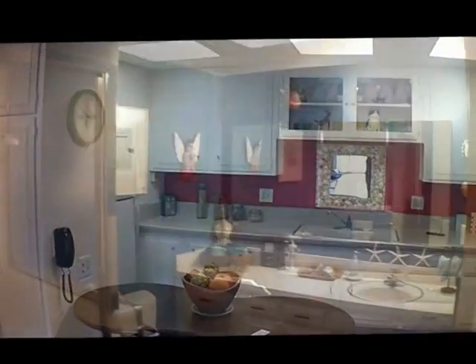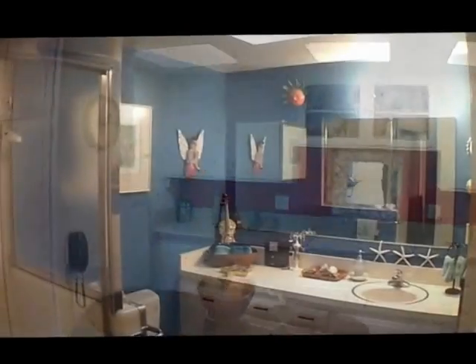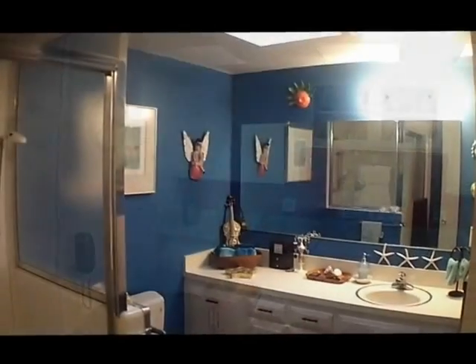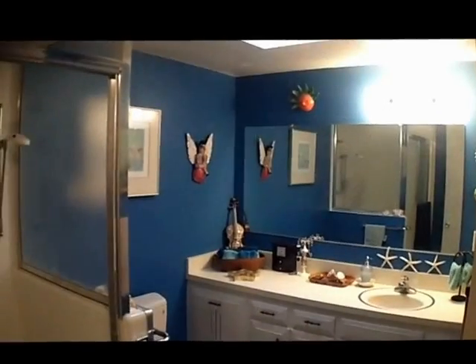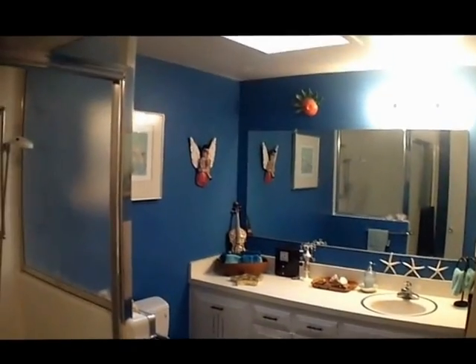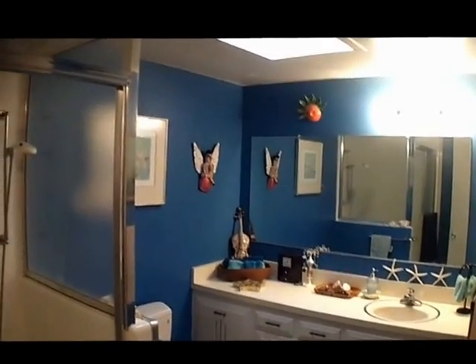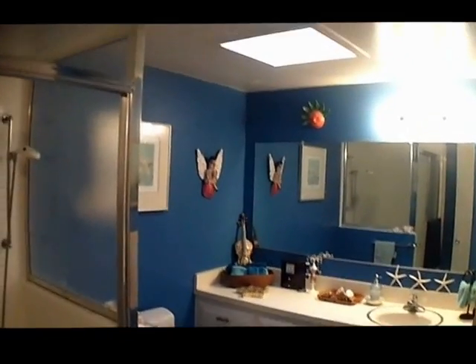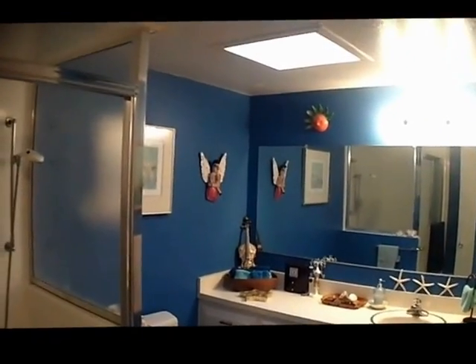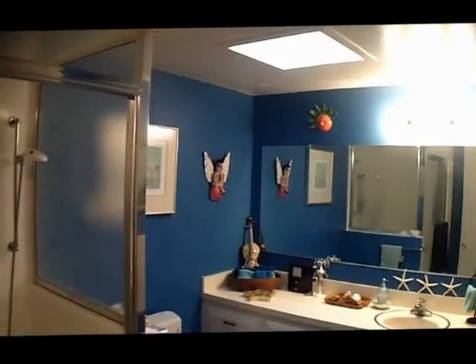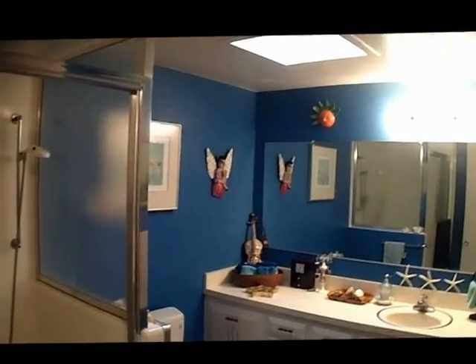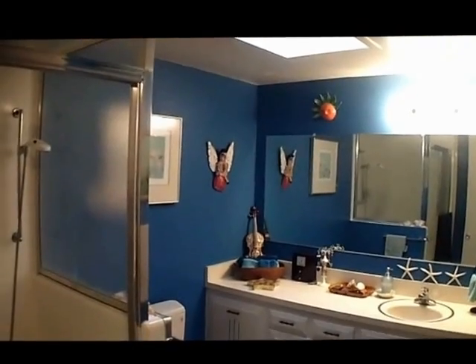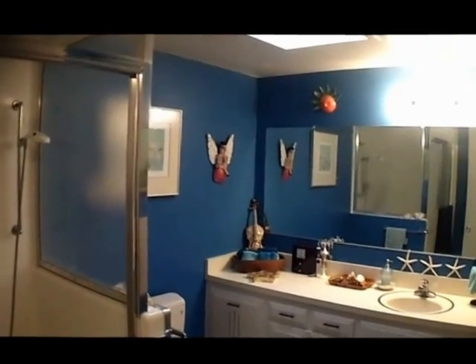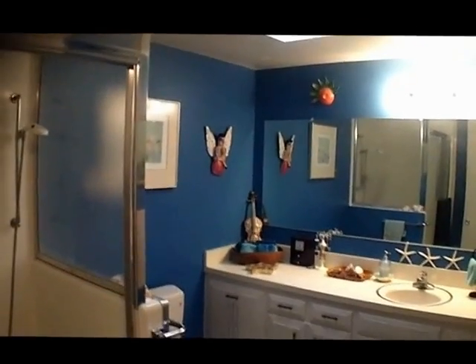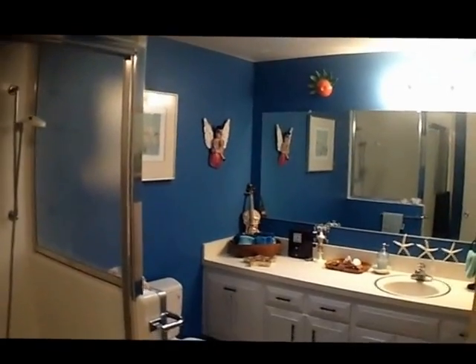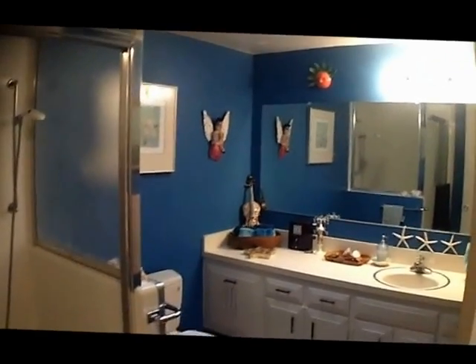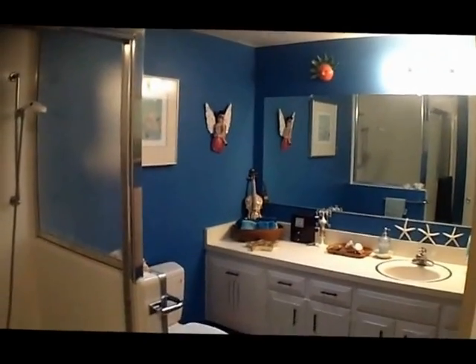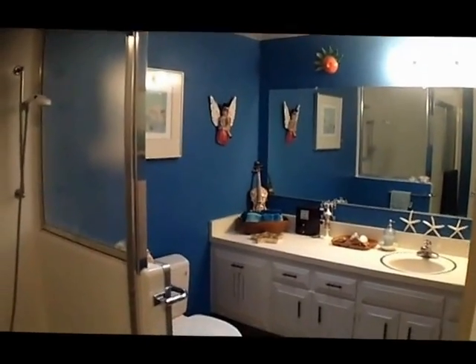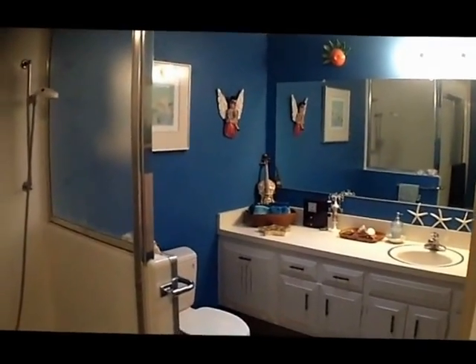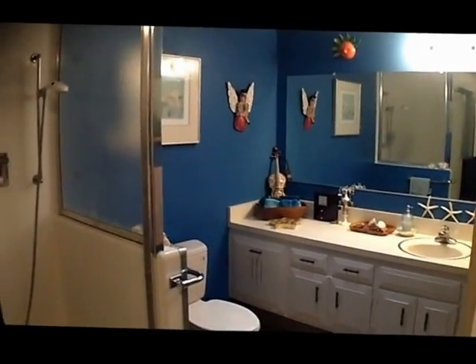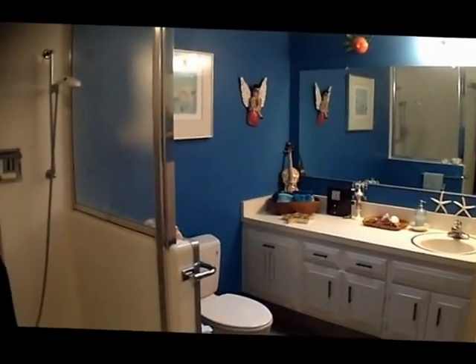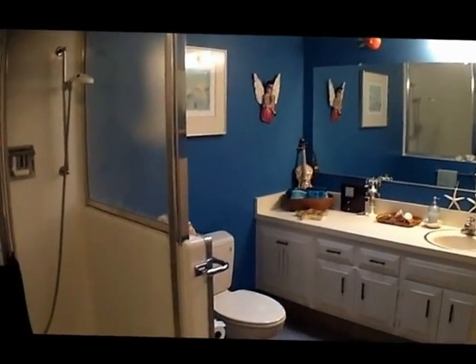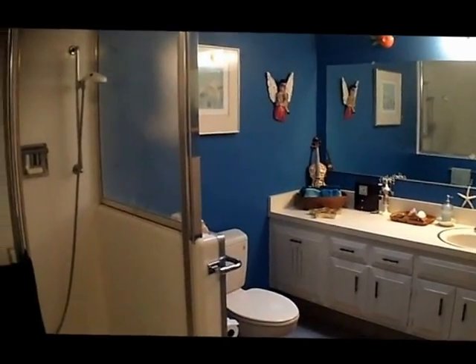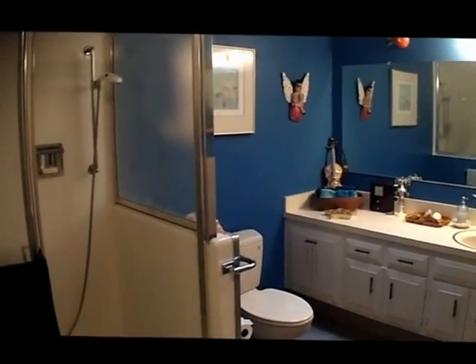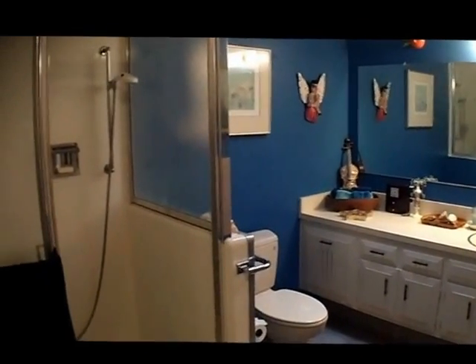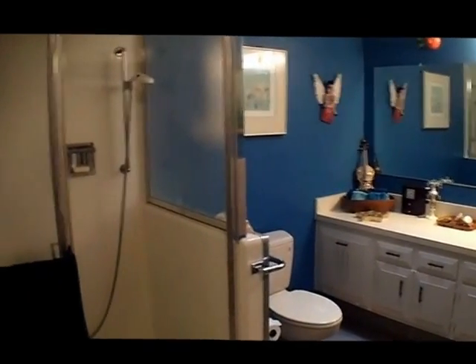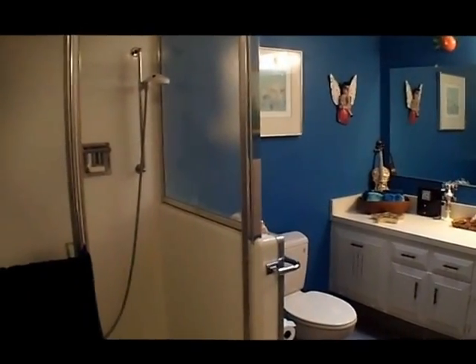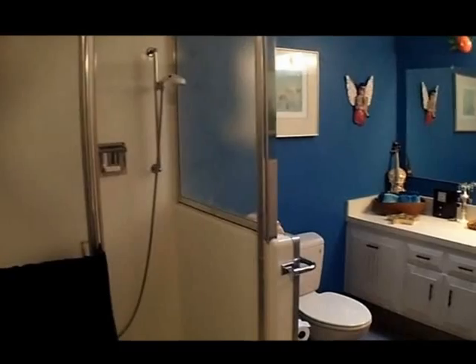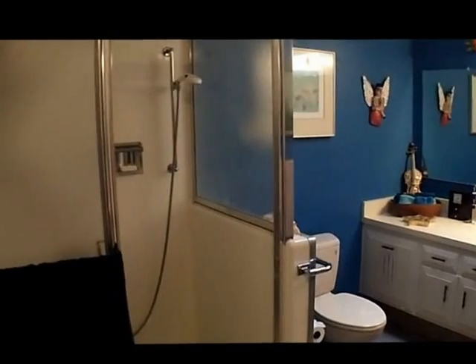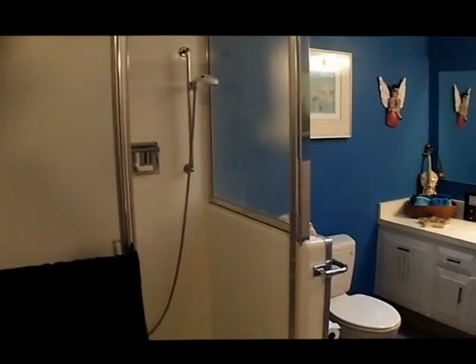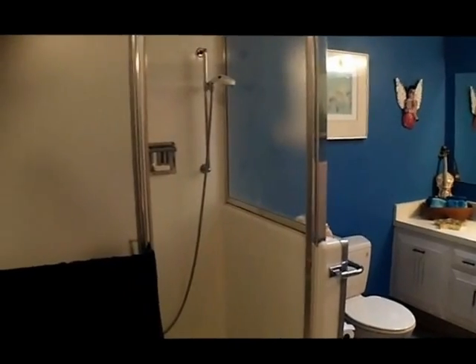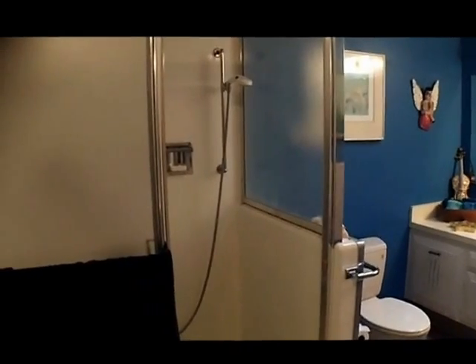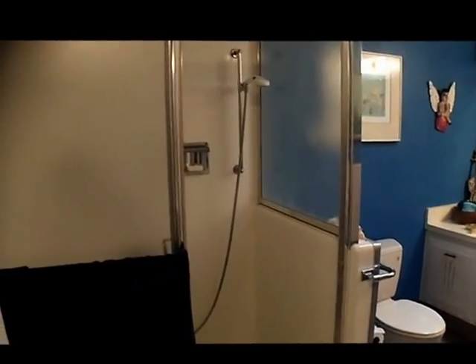The bathroom's had a skylight added into it. It's got a high boy toilet and the tub is one of these set-down showers.